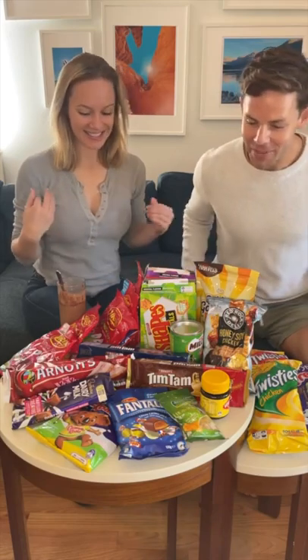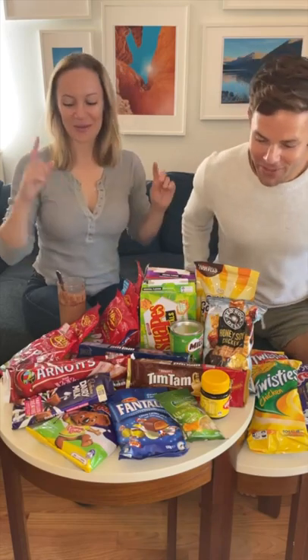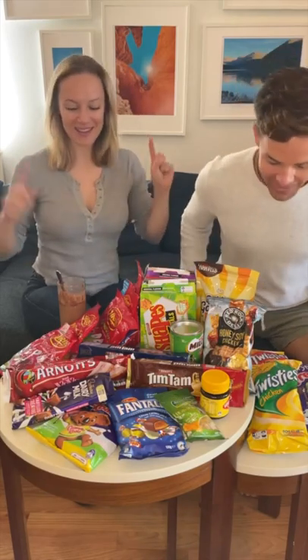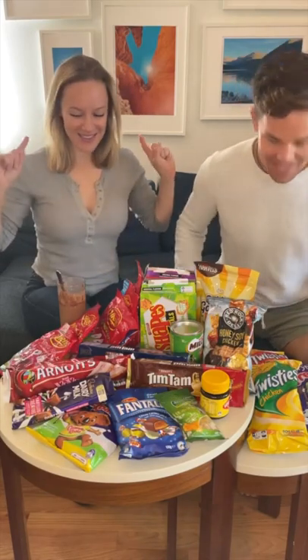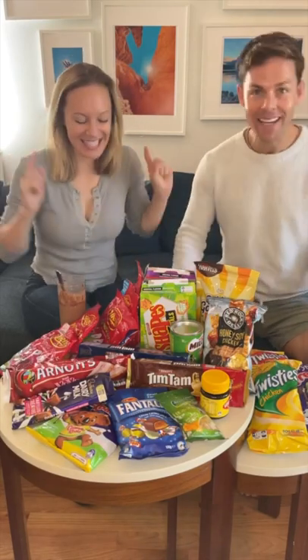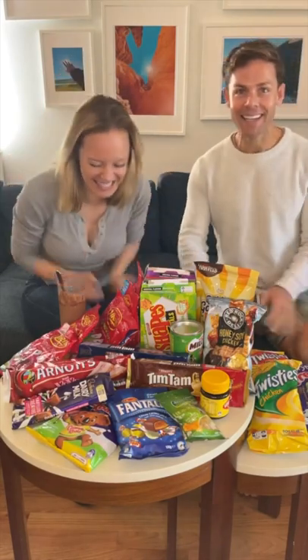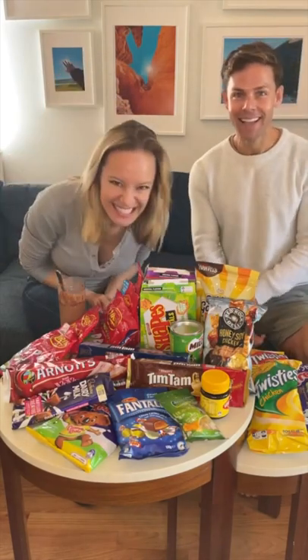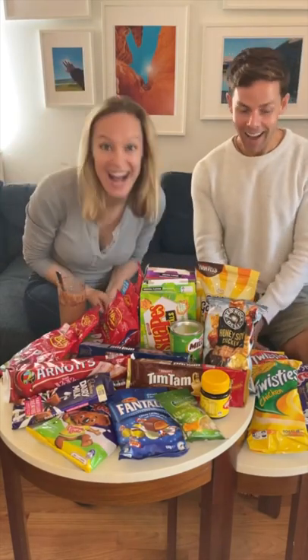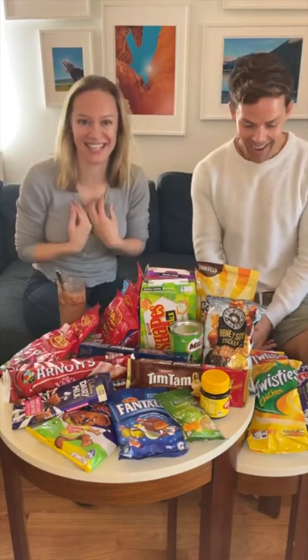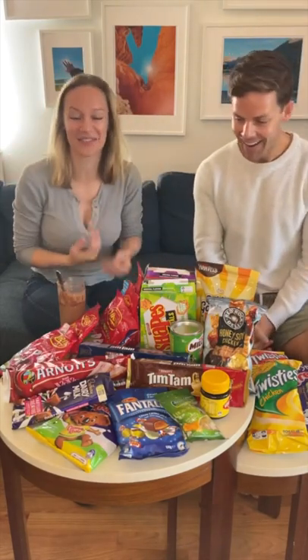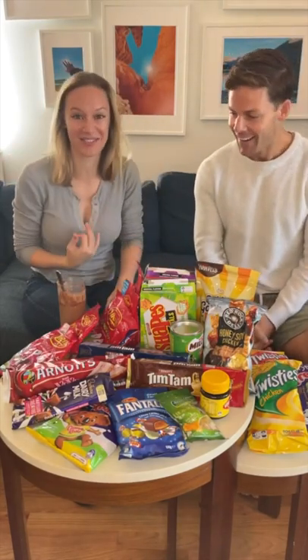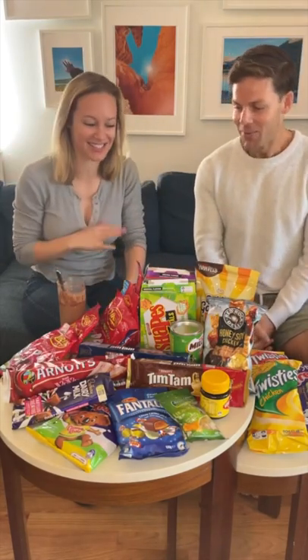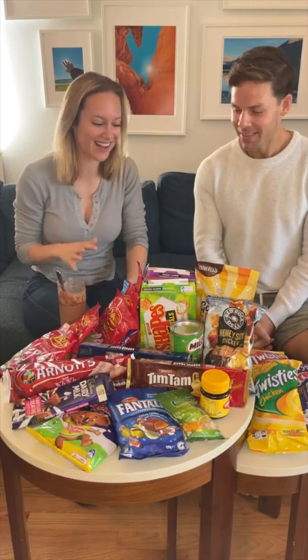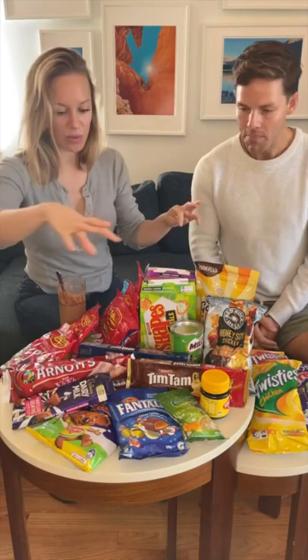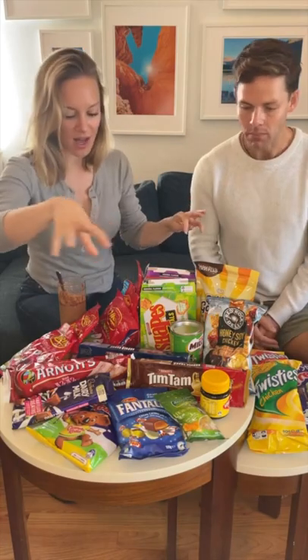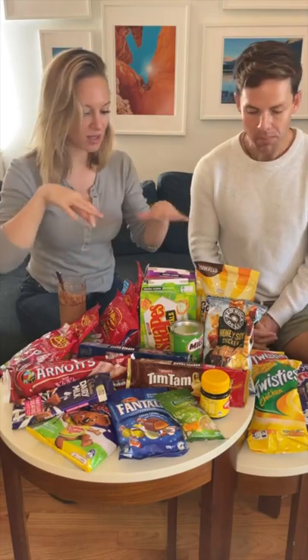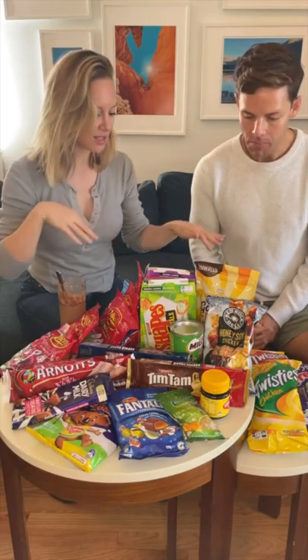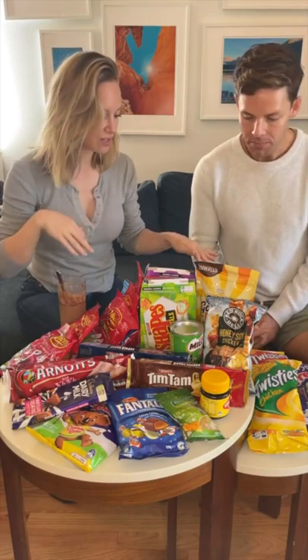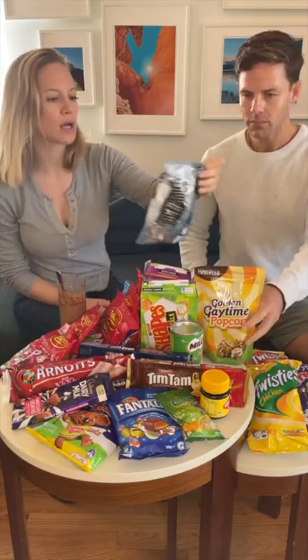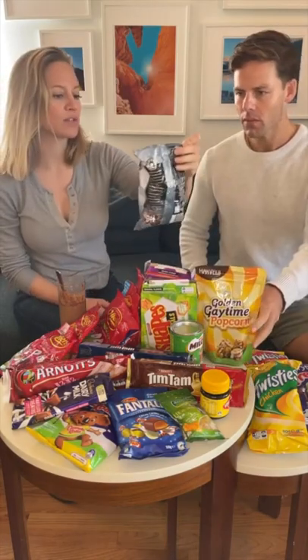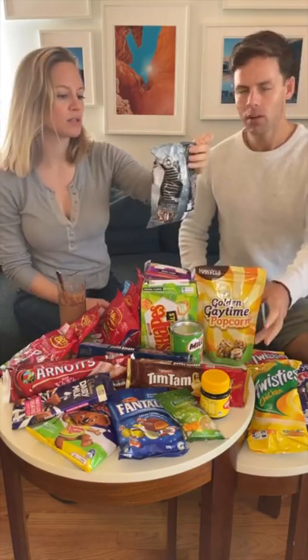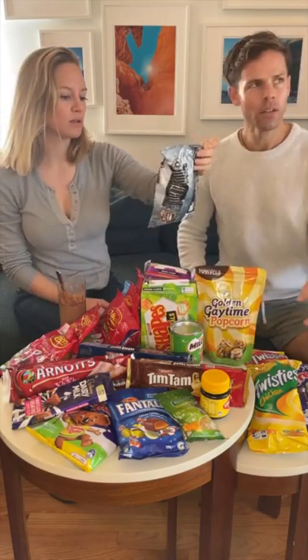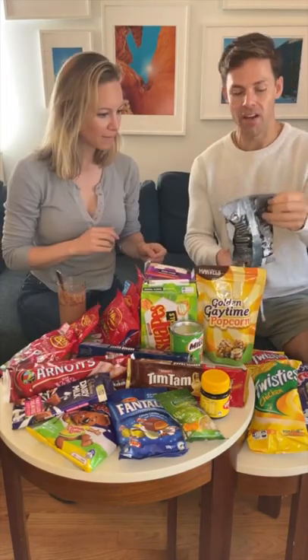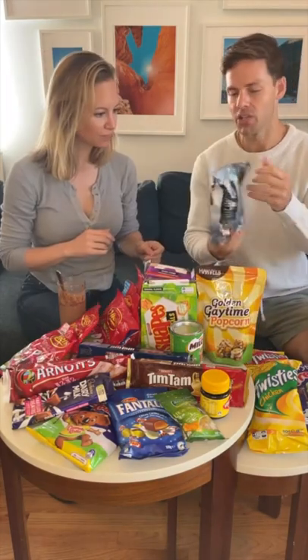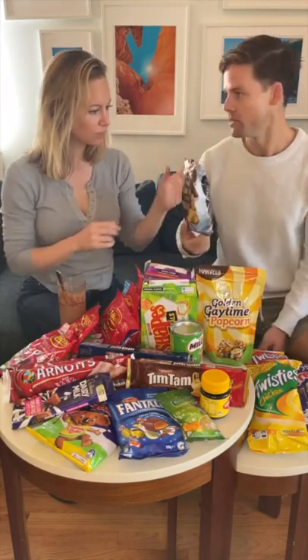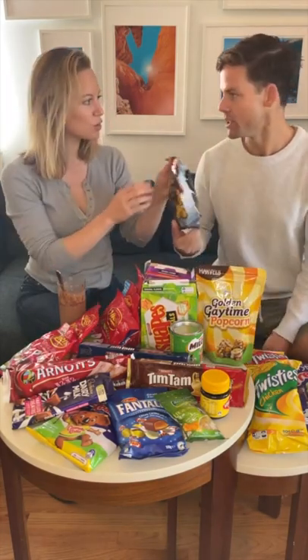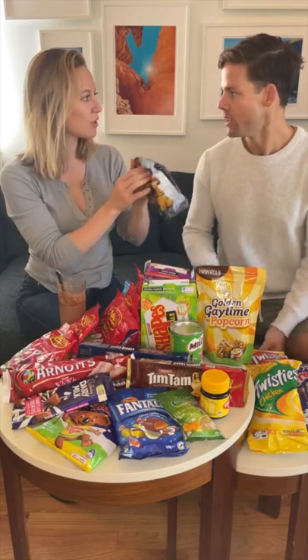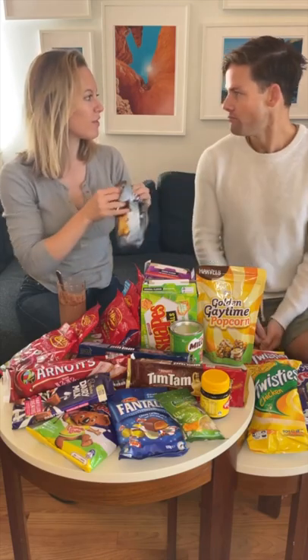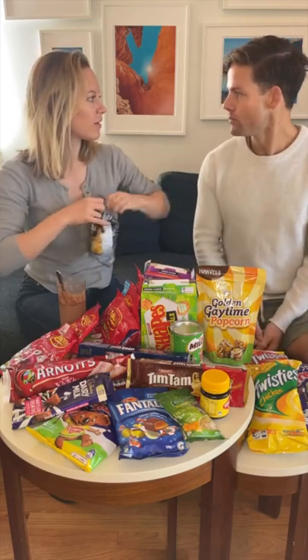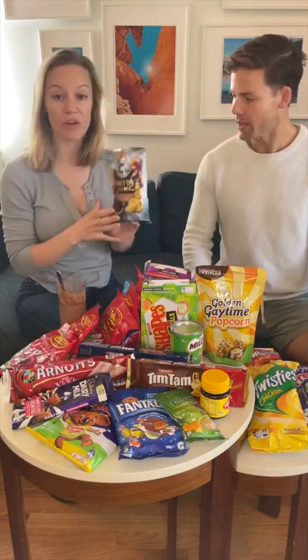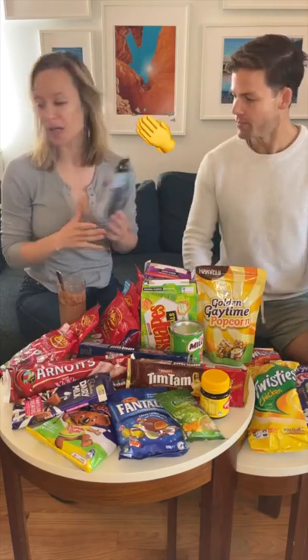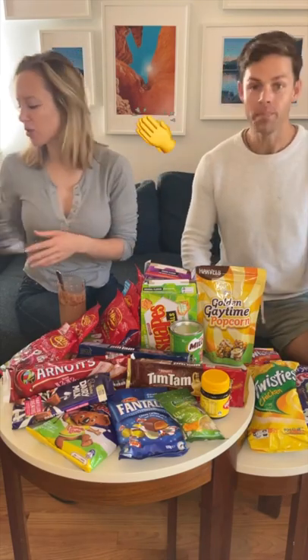I can't believe what you got here. This is amazing. I'm excited too and kind of nervous. It's a lot — you've got a lot of sweet and a lot of savory. Honey soy chicken. Delicious. So it's just her favorite flavor. Very good. I like those.